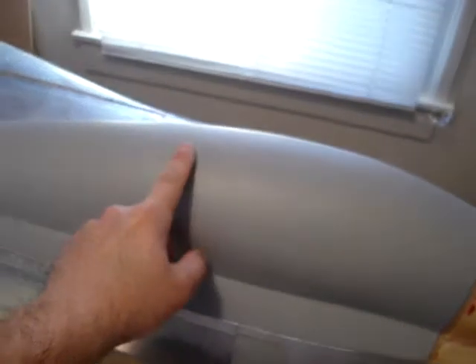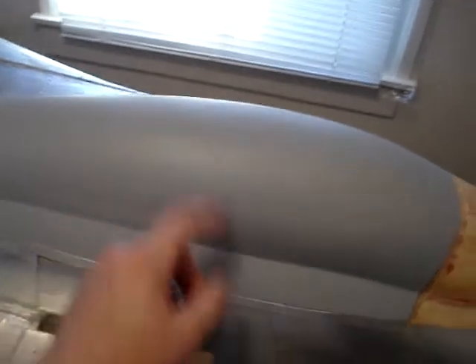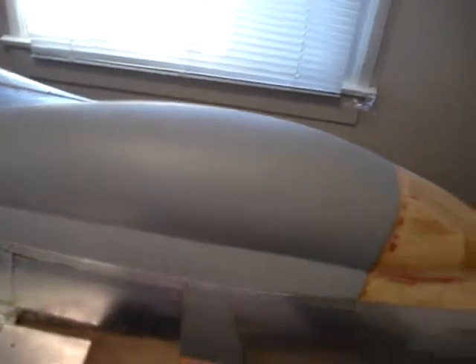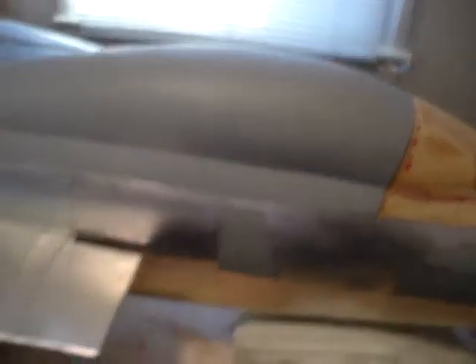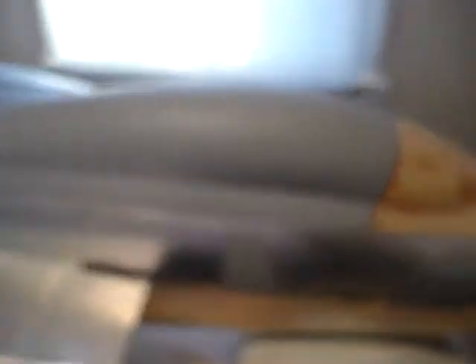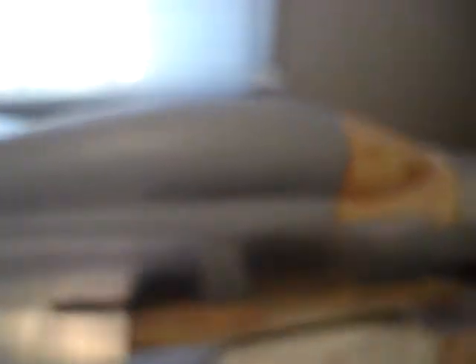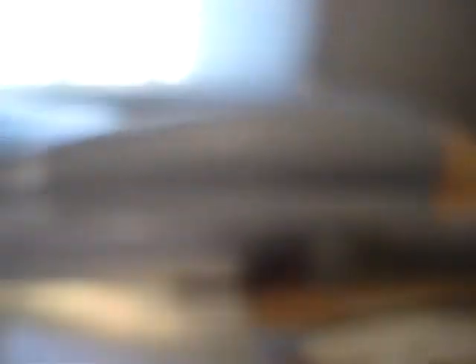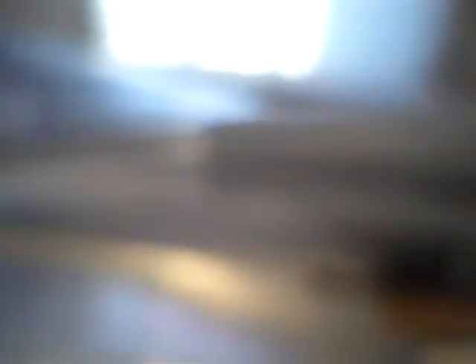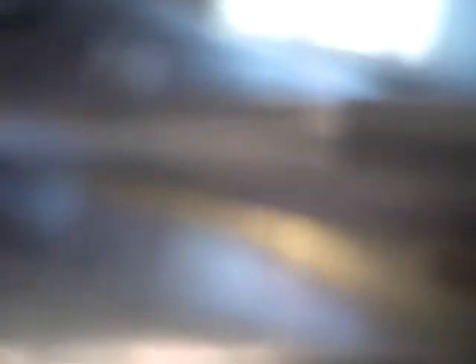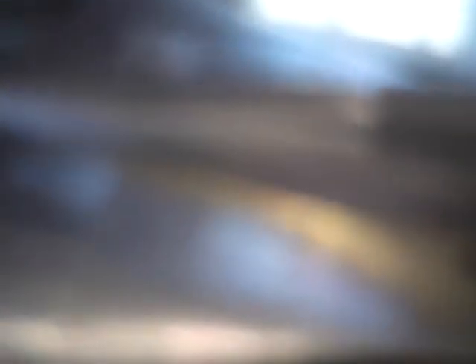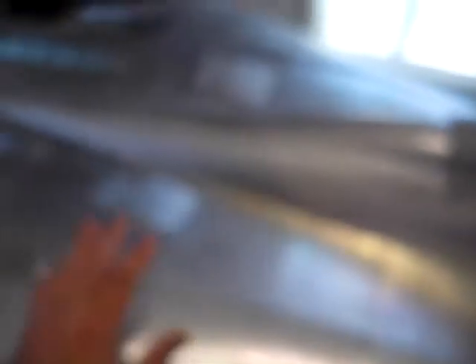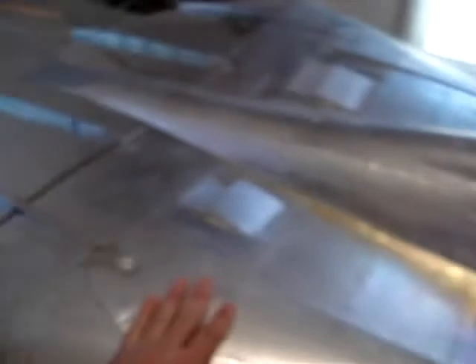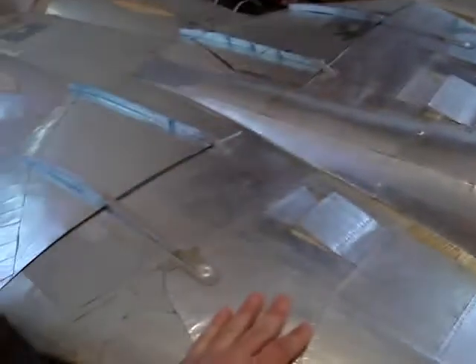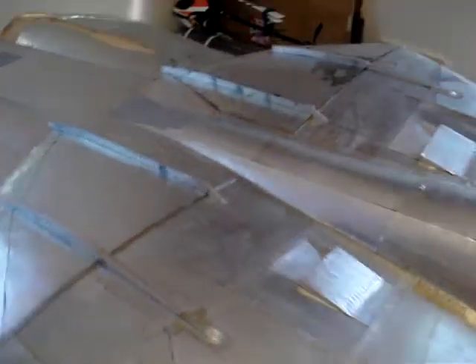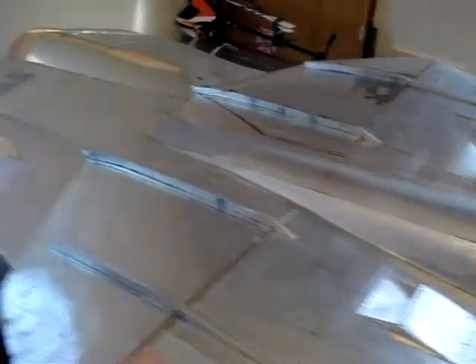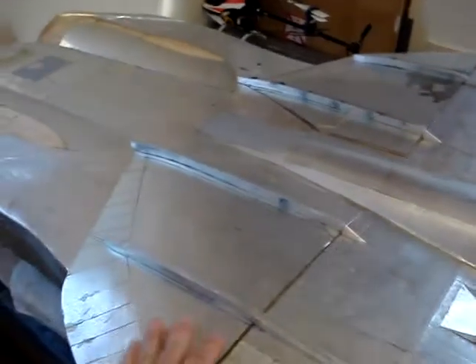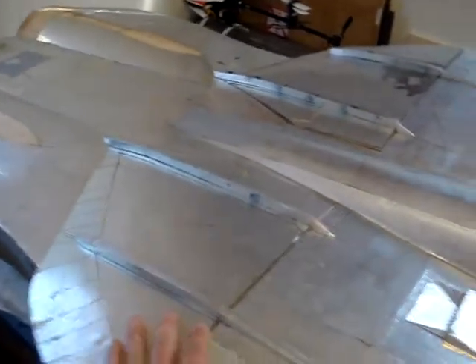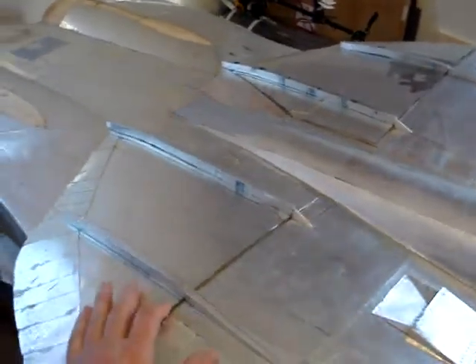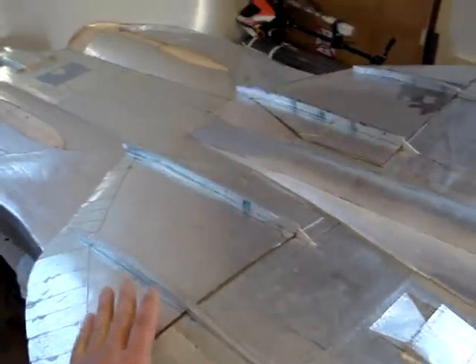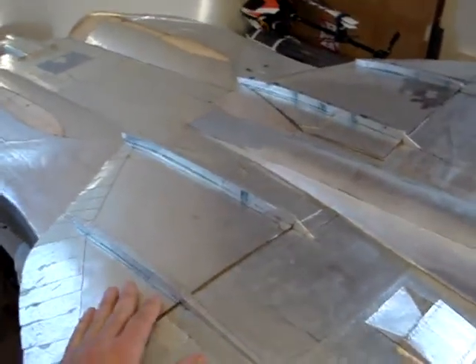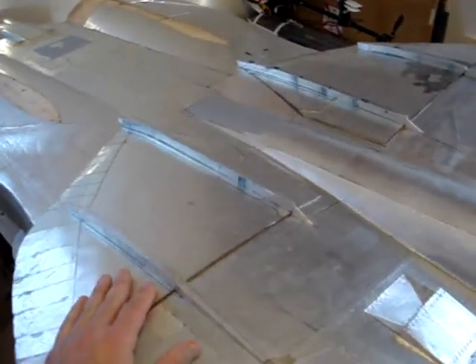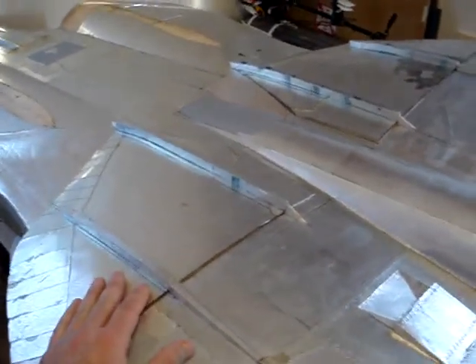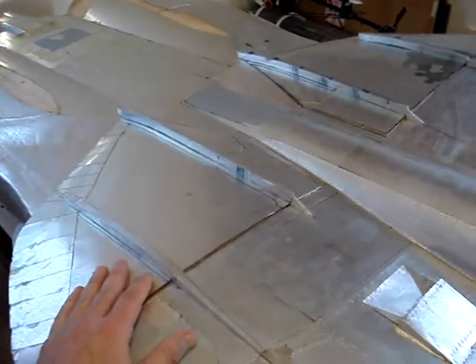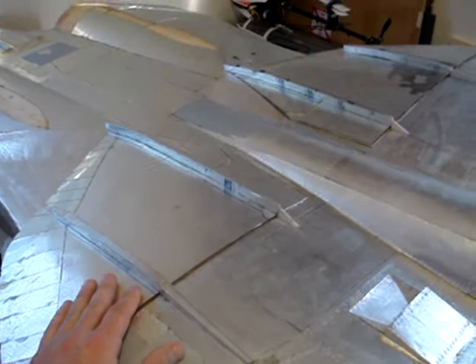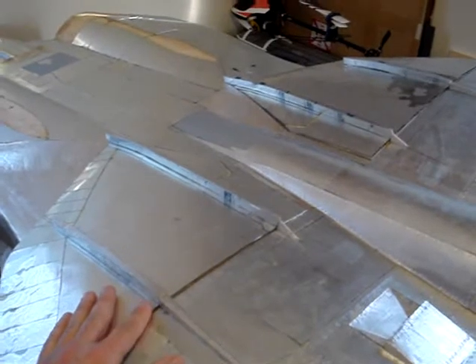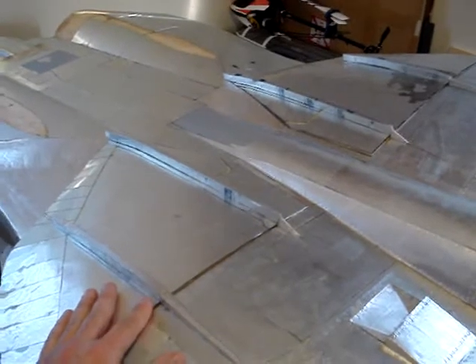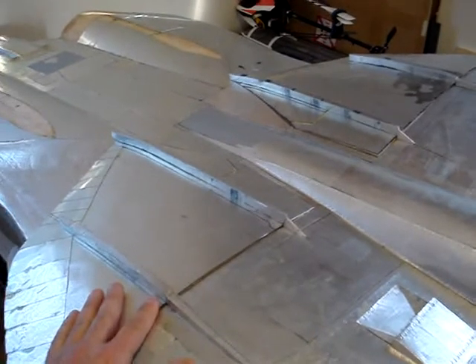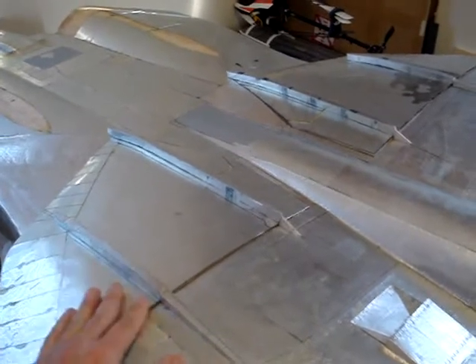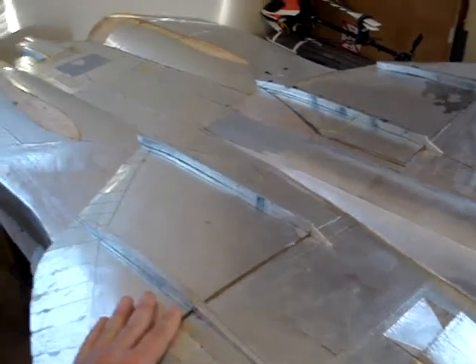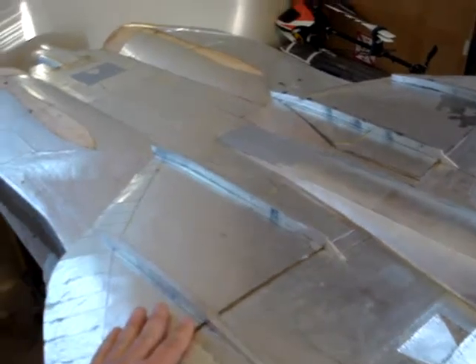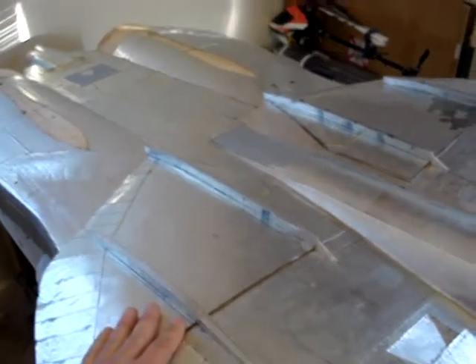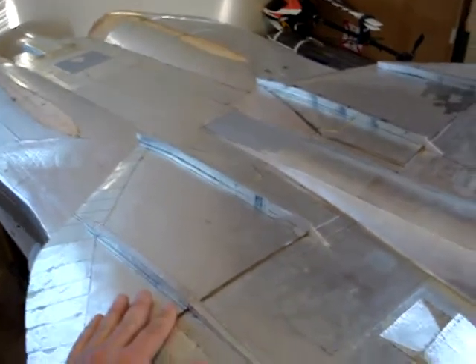Hopefully by then we'll have all of our nose cone and canopy areas done. As far as the fuselage, pretty much the fuselage is done. I've got a couple more panels to do on the aft section of the beaver tail and that's really about it.